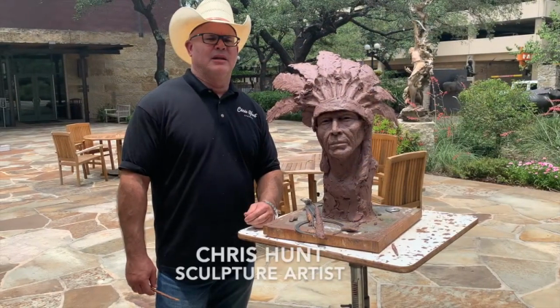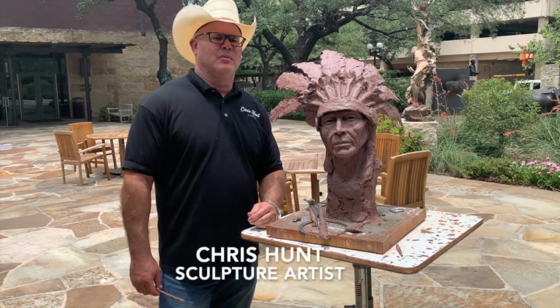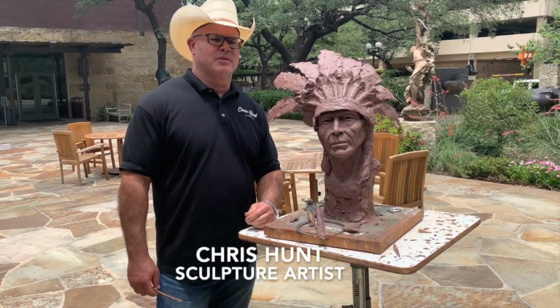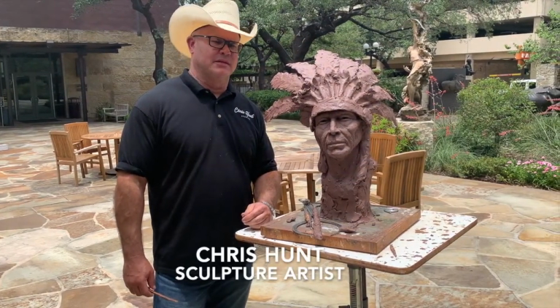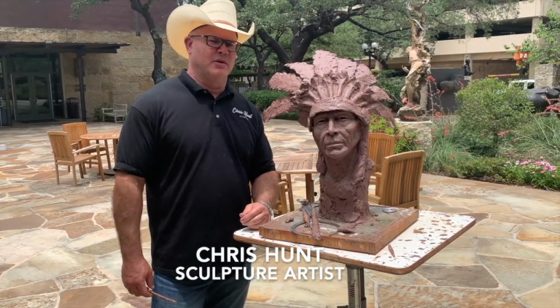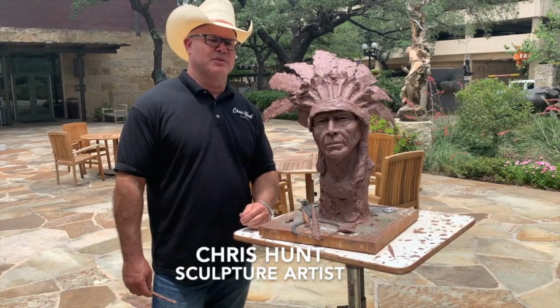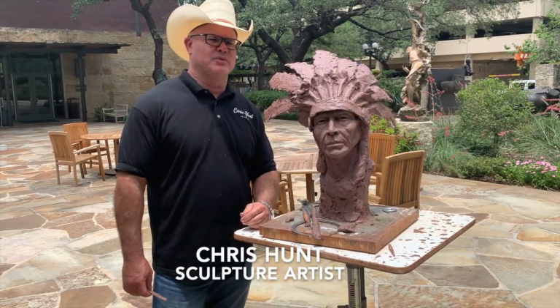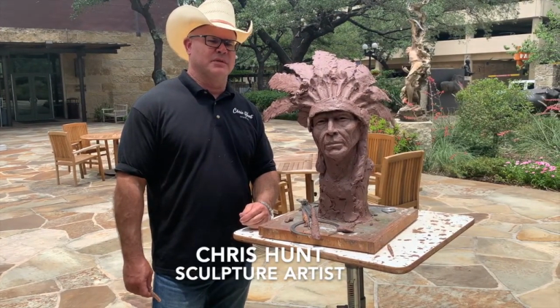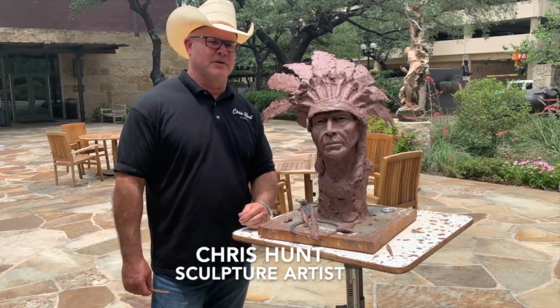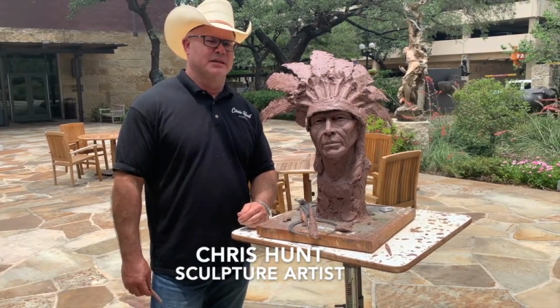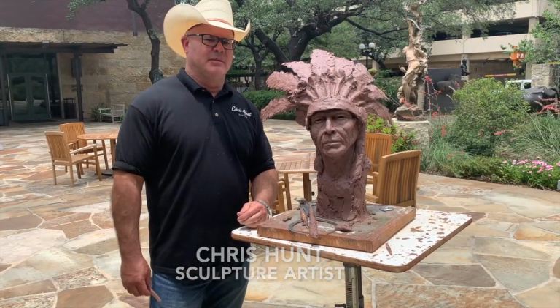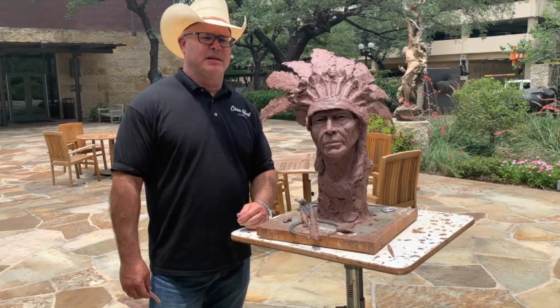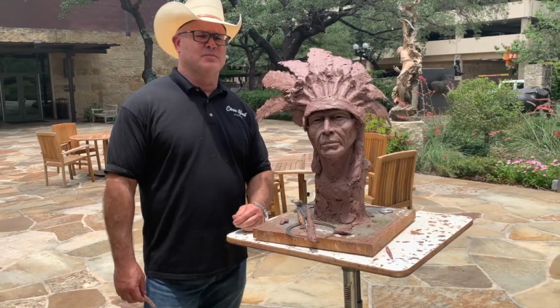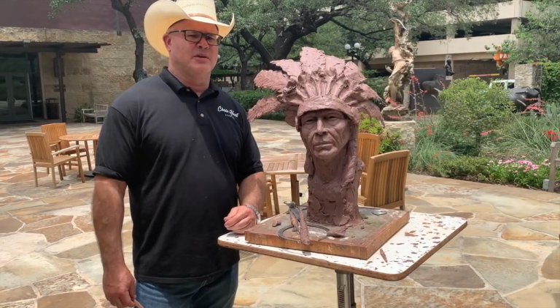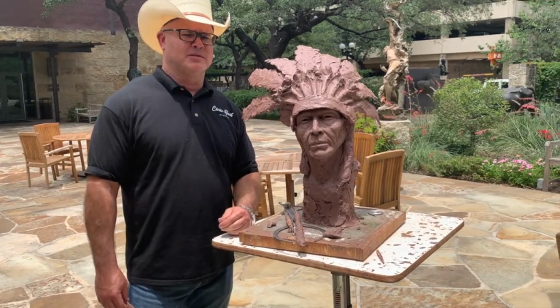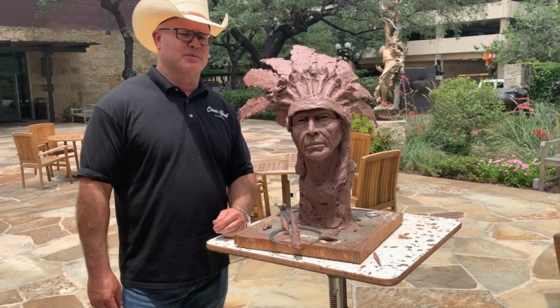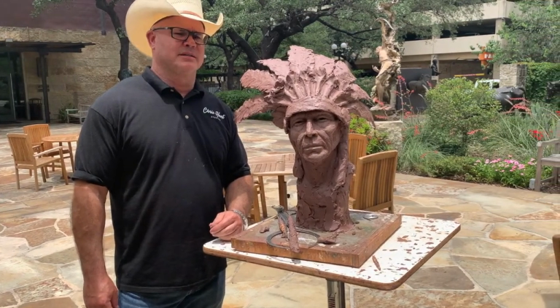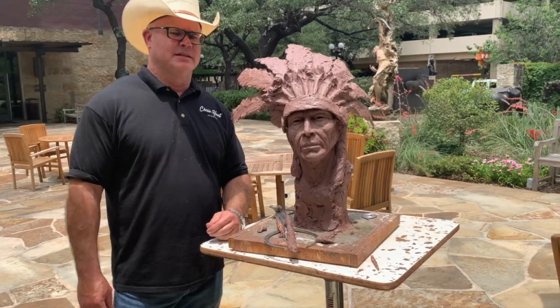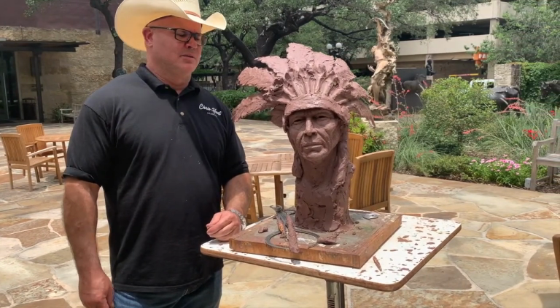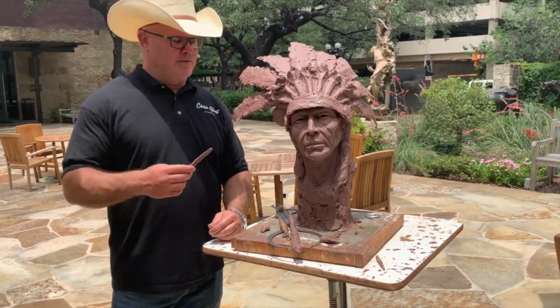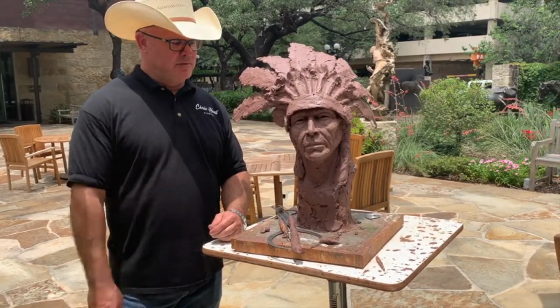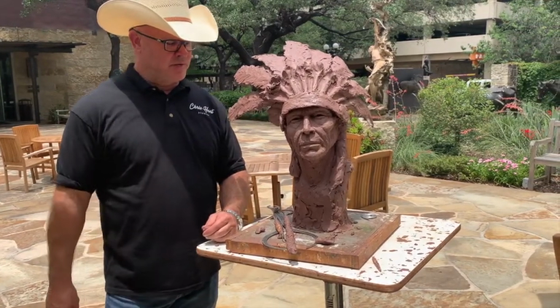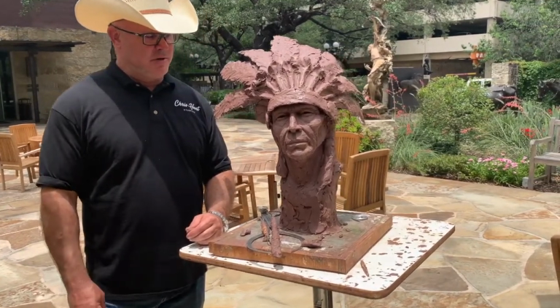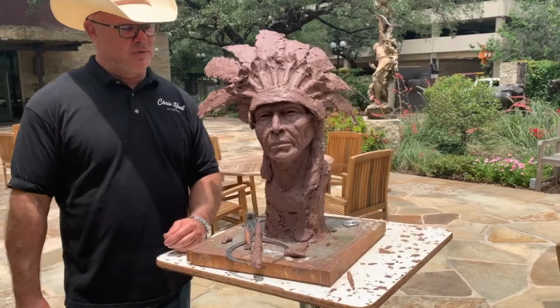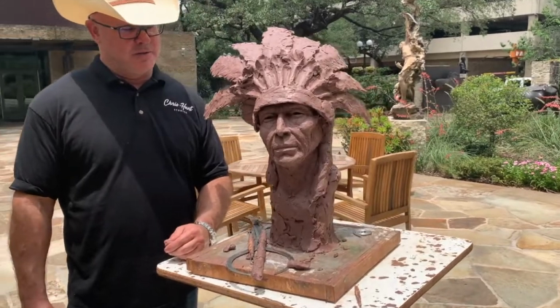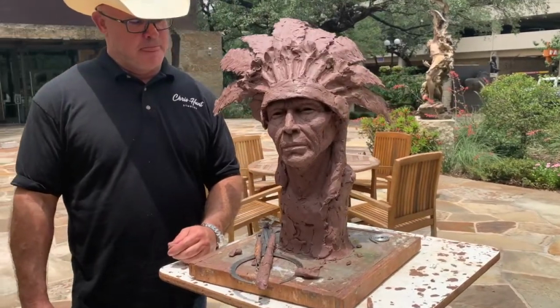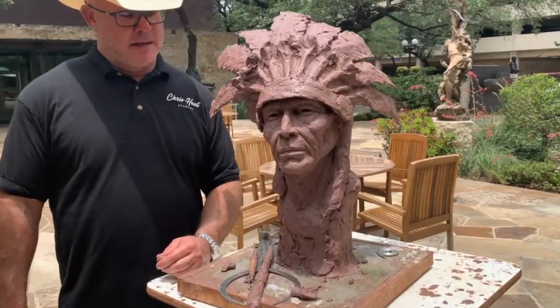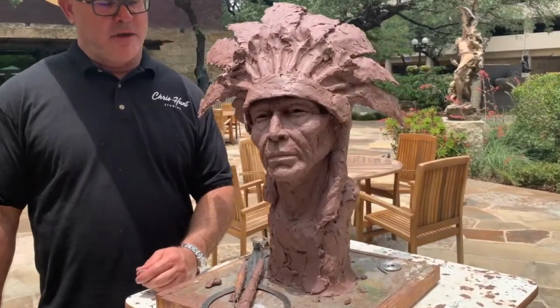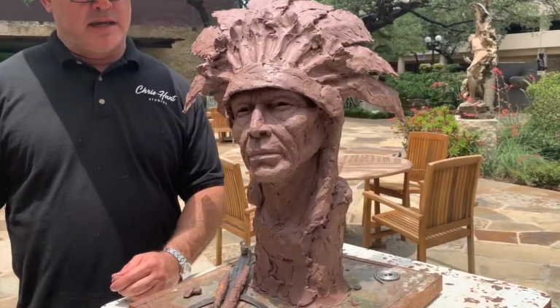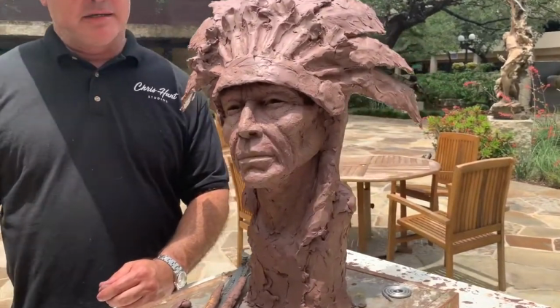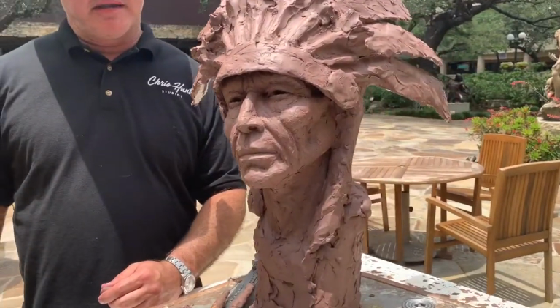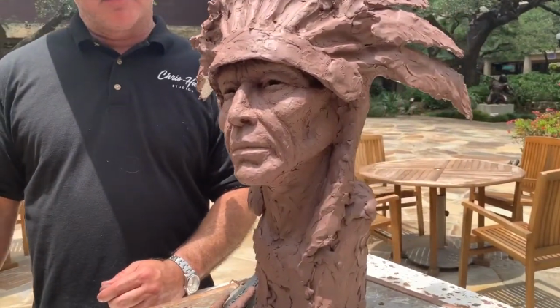Hello, y'all. My name is Chris Haidt. I'm an artist at the Briscoe Museum of the Art of Artists. I'm here today in the Sculpture Garden to talk about sculpture and the process. What I have right here is a sculpture that I started on a few days ago that I thought you might like to see and hear about how it works.